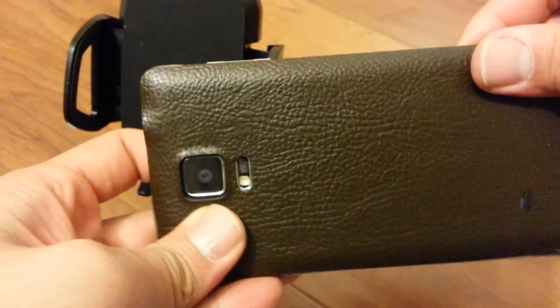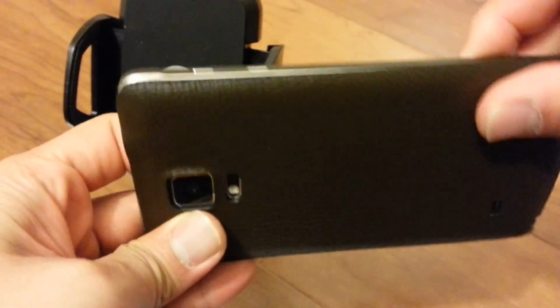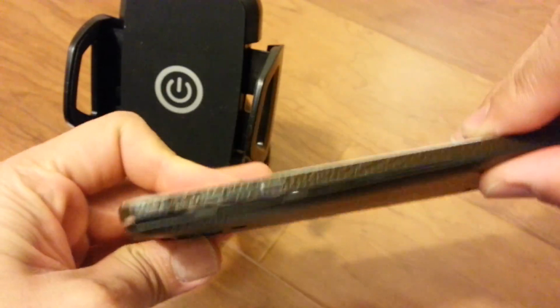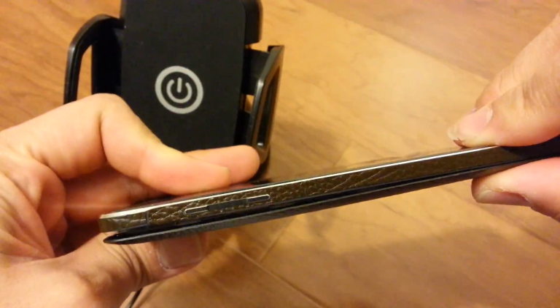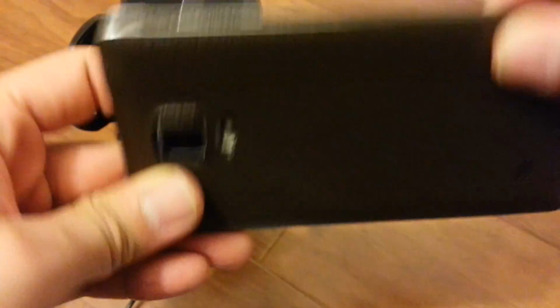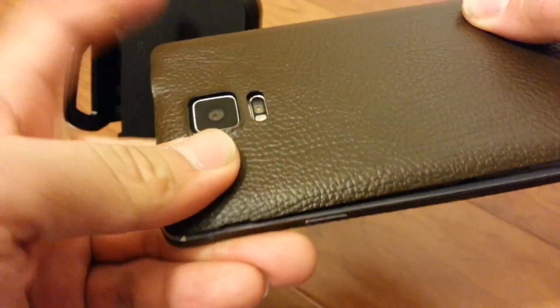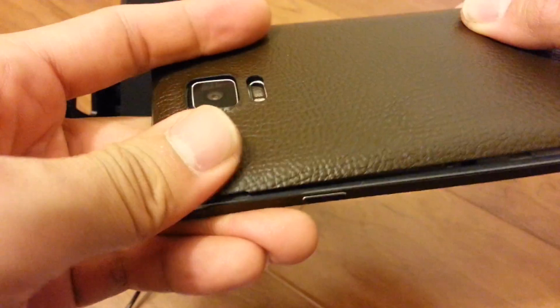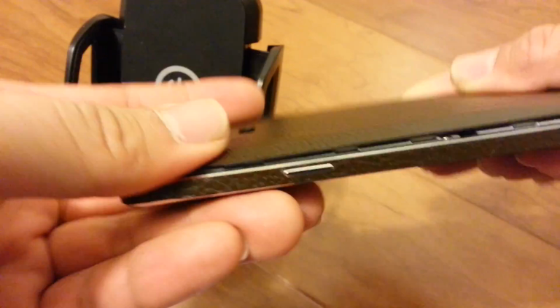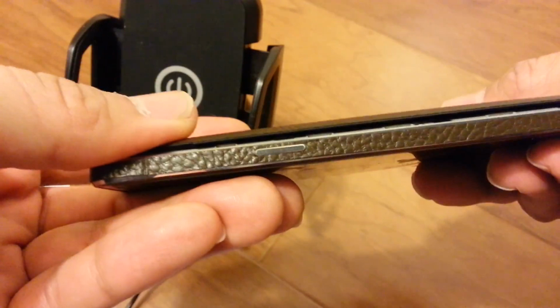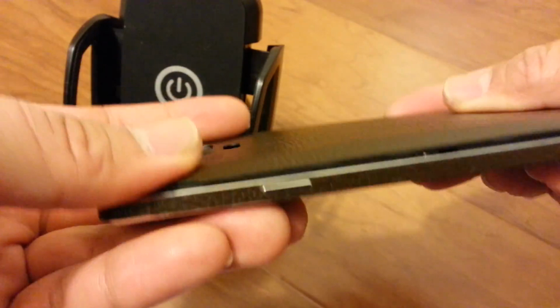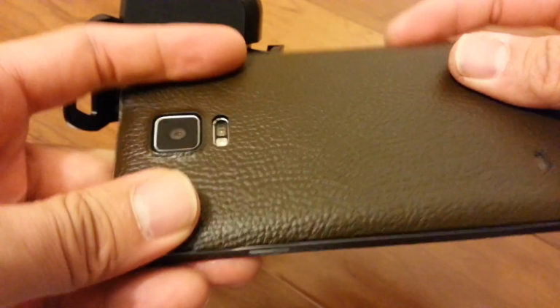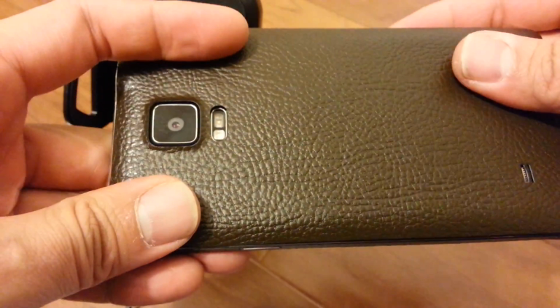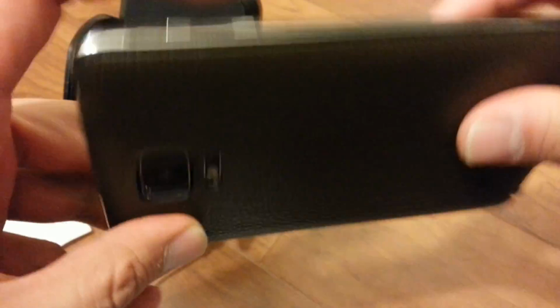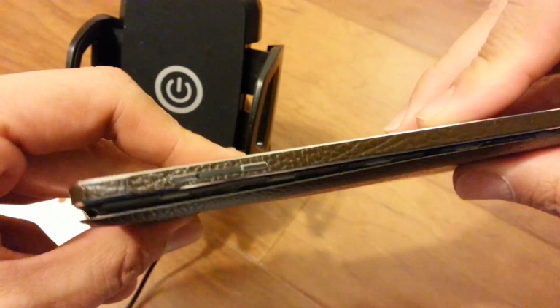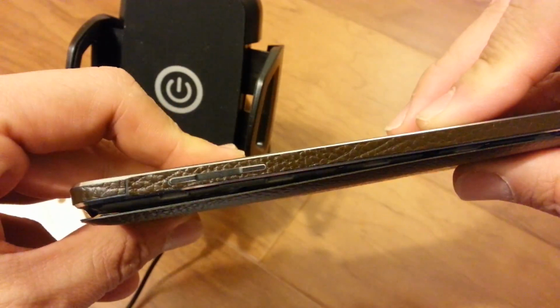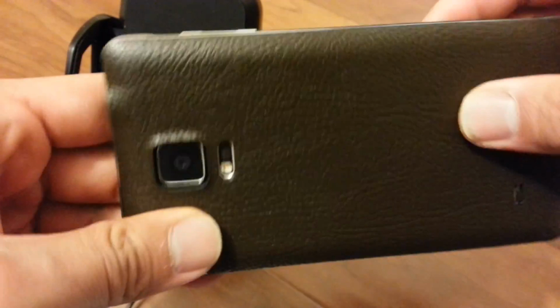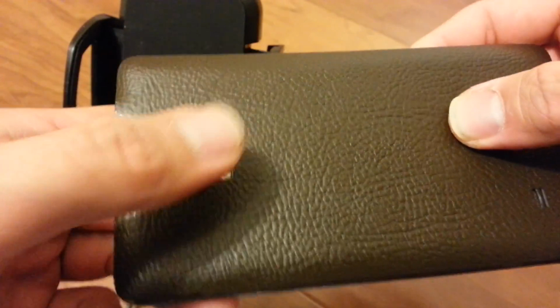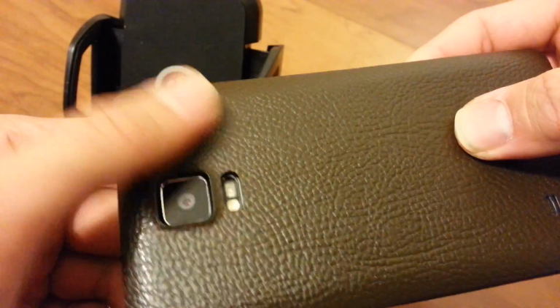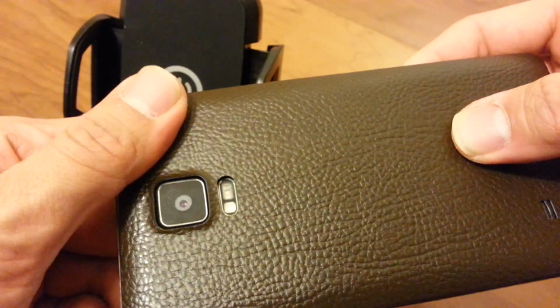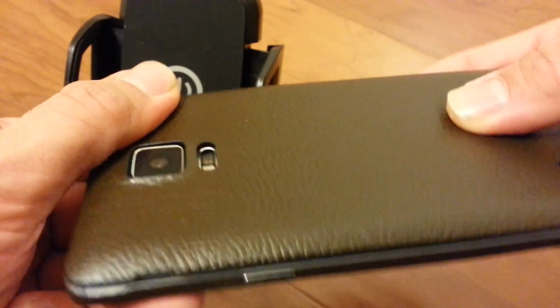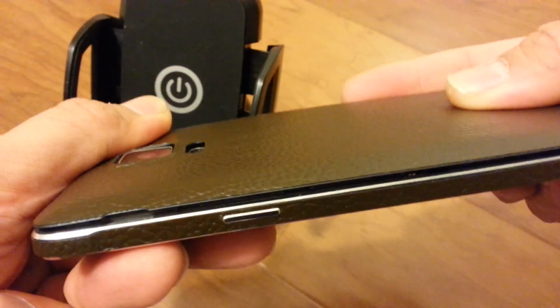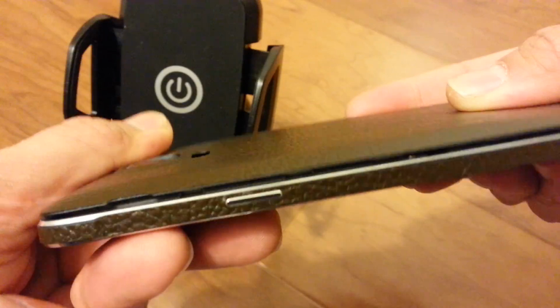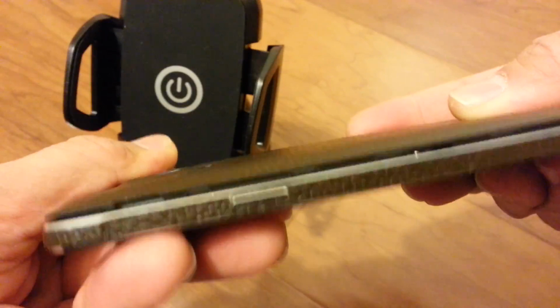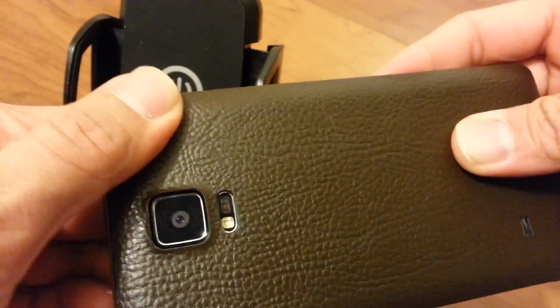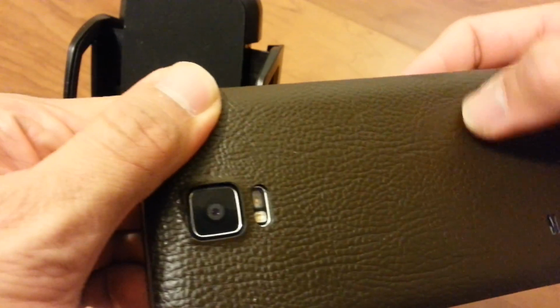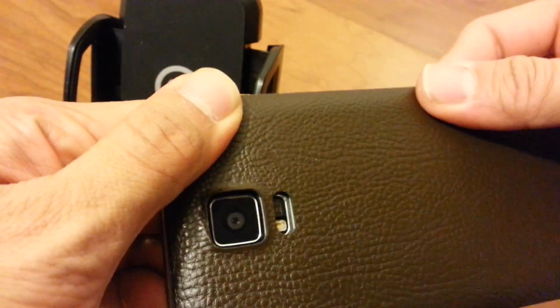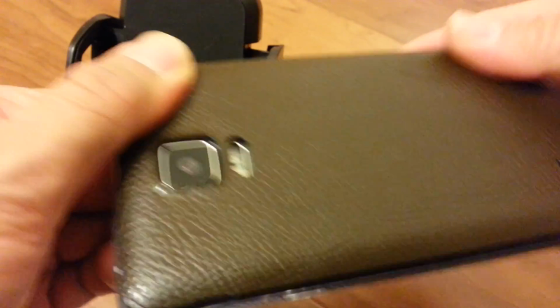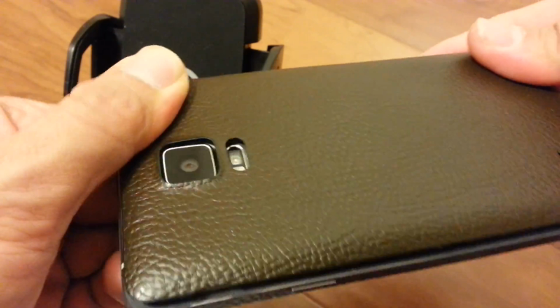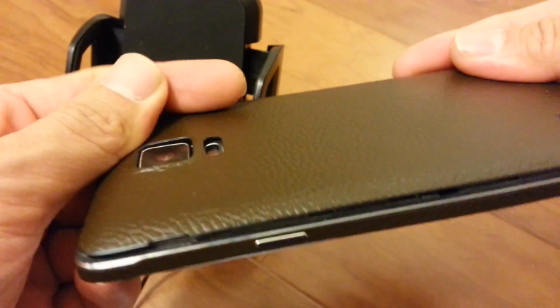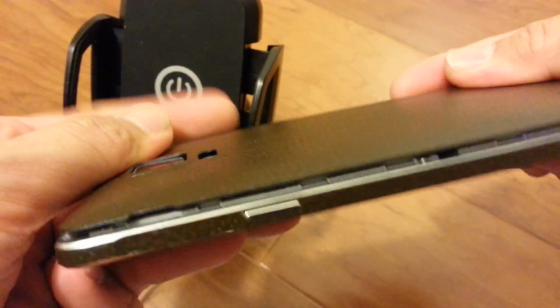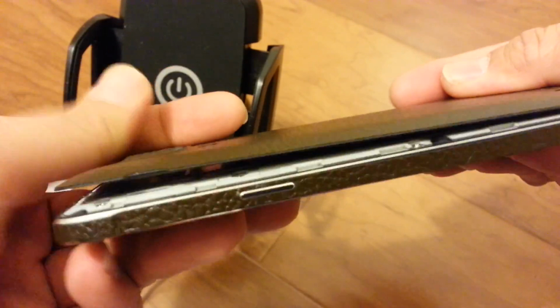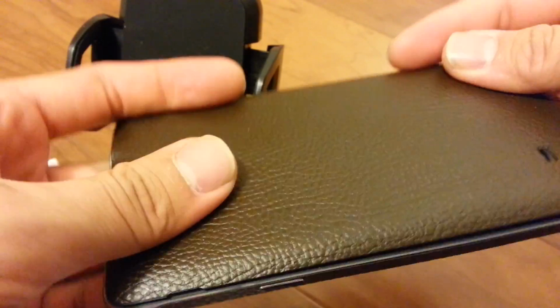But if you notice, this is actually not ultra thin. There's going to be a bulge and I can't actually close it easily.